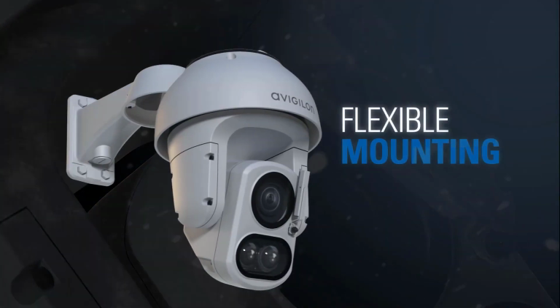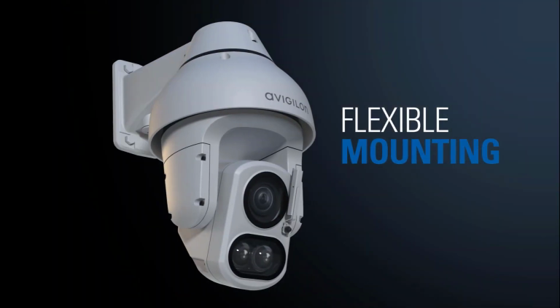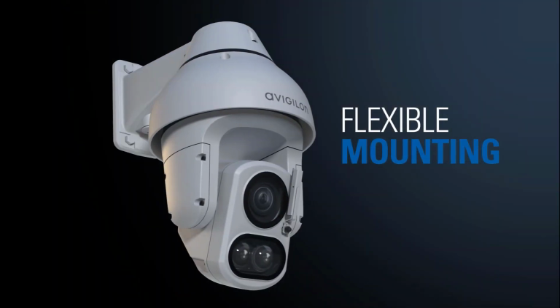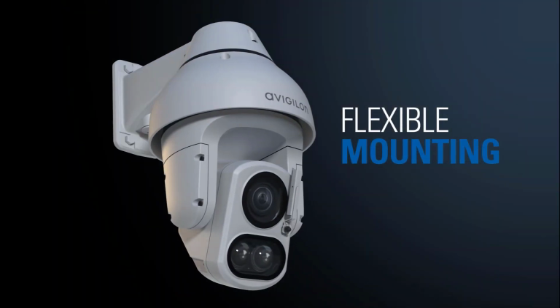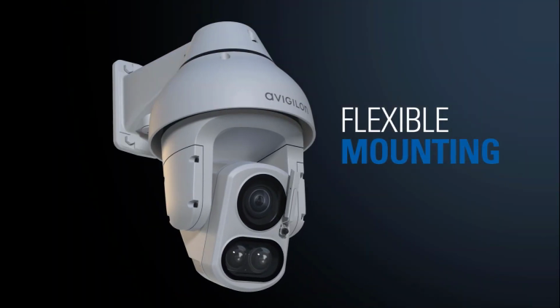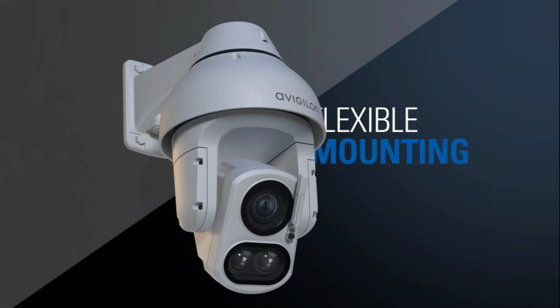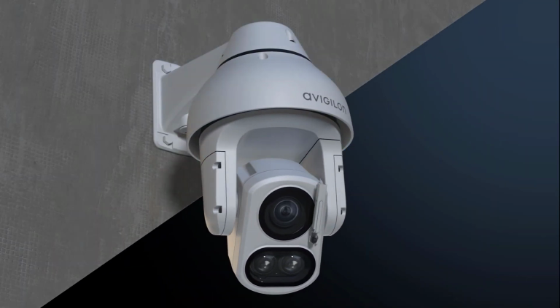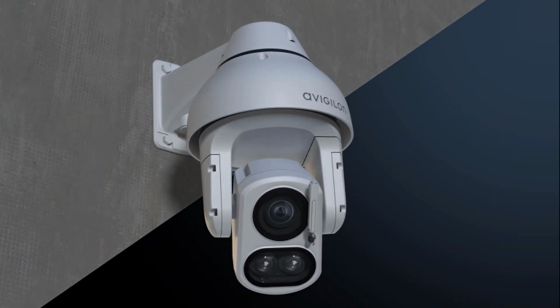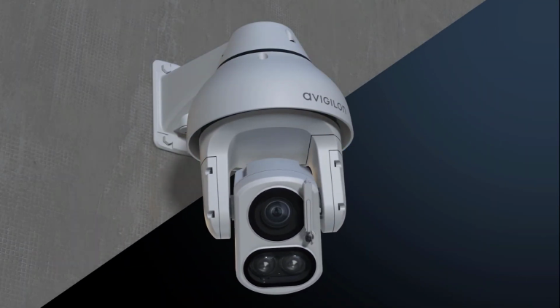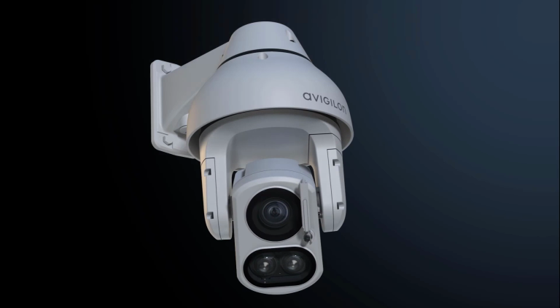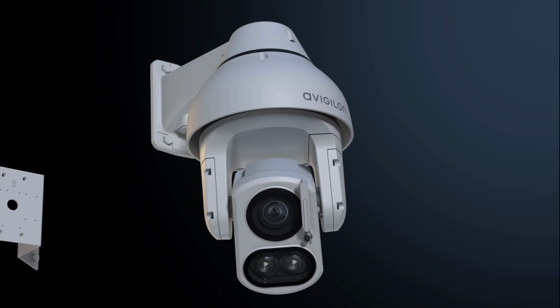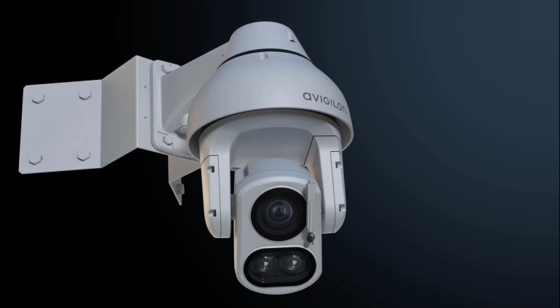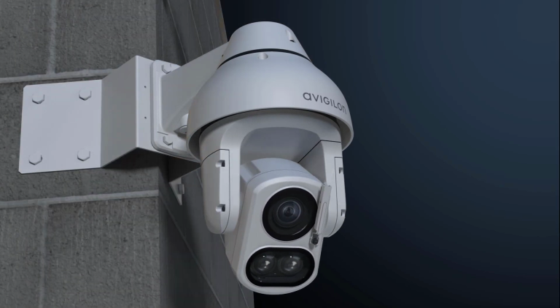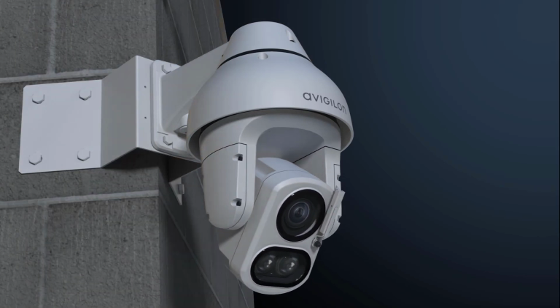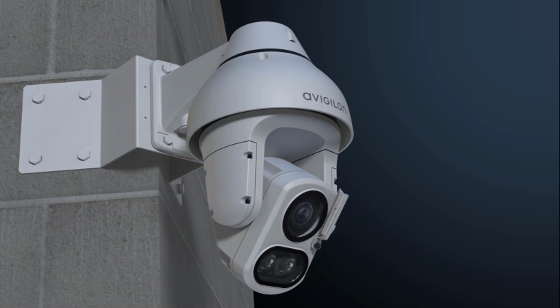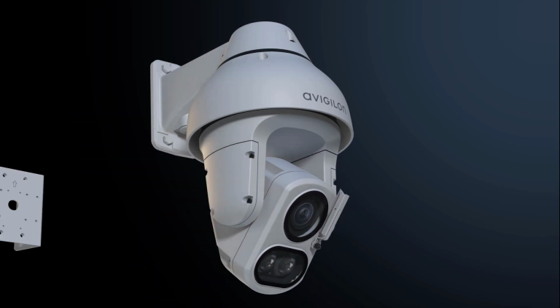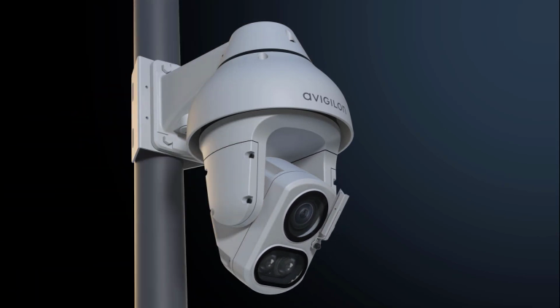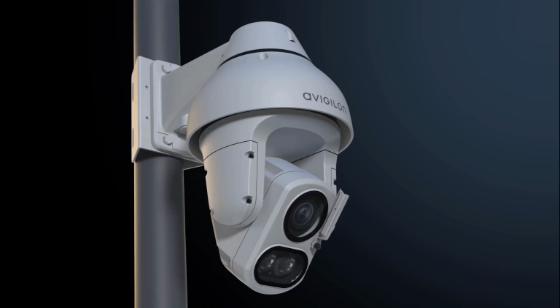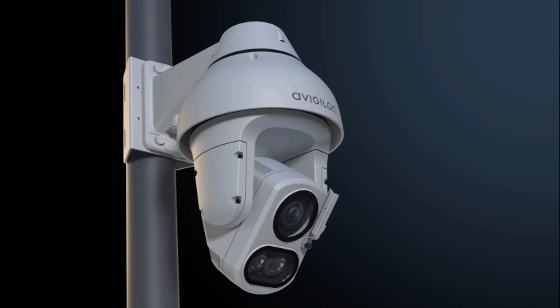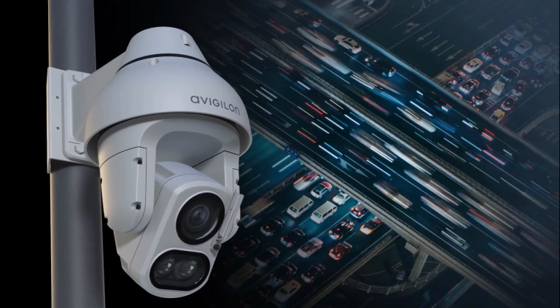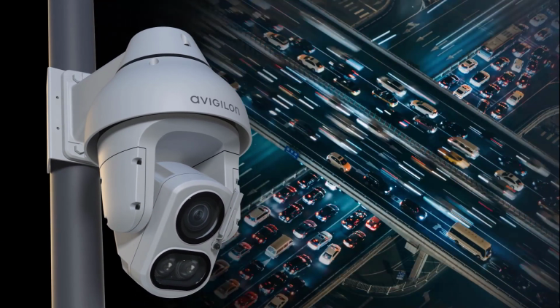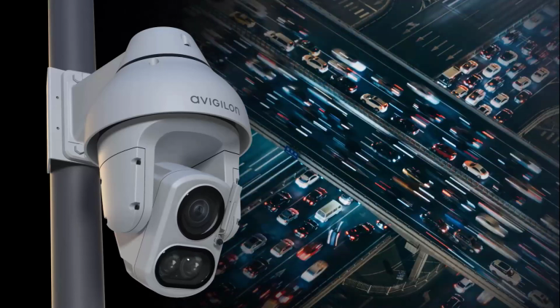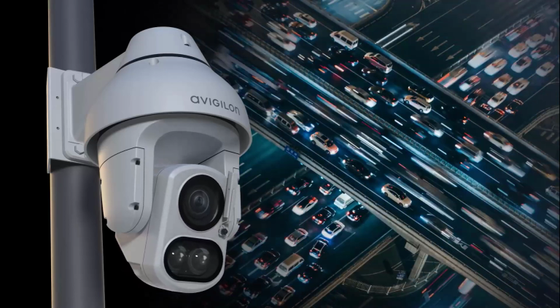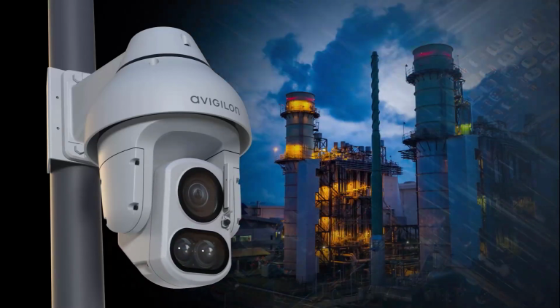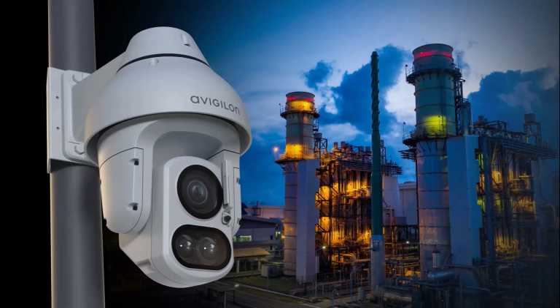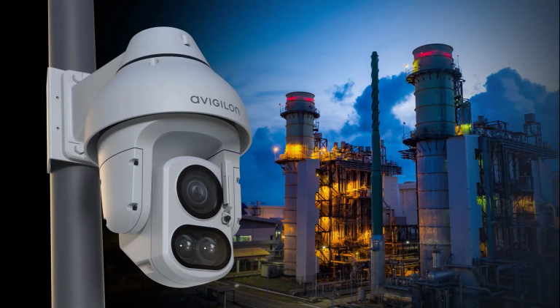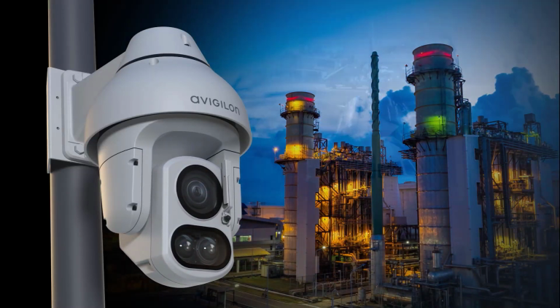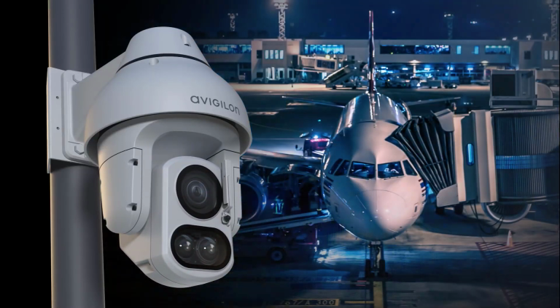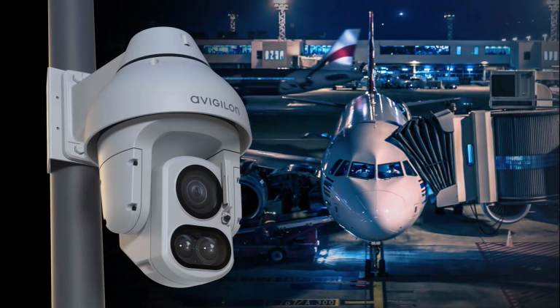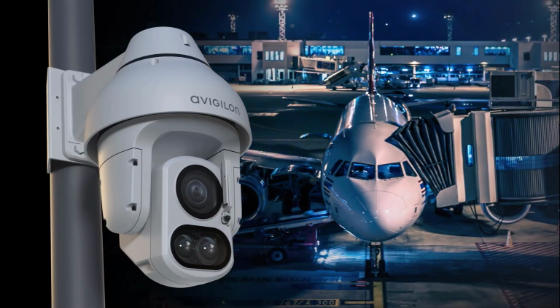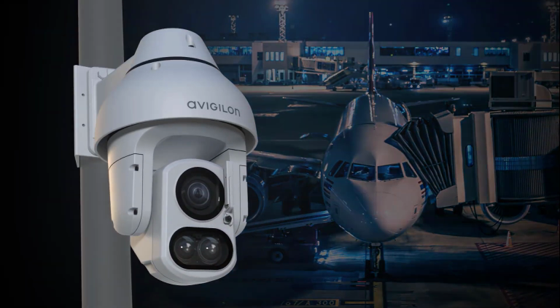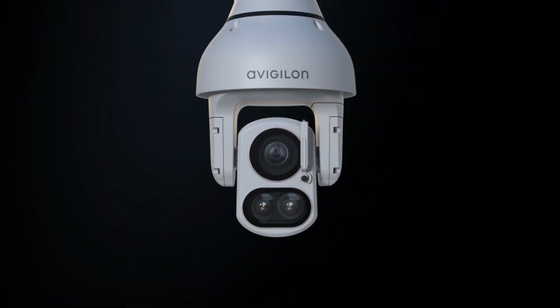With flexible mounting options, the camera can easily be installed in different outdoor environments. This is the power of the H5A IR PTZ — no matter where you are, you can see more in the dark.